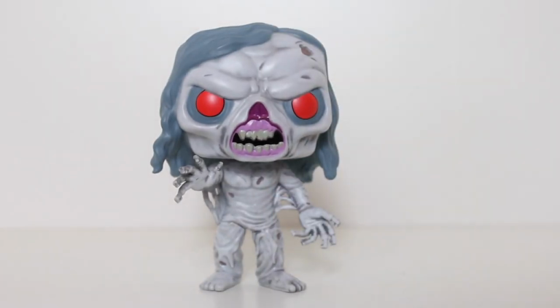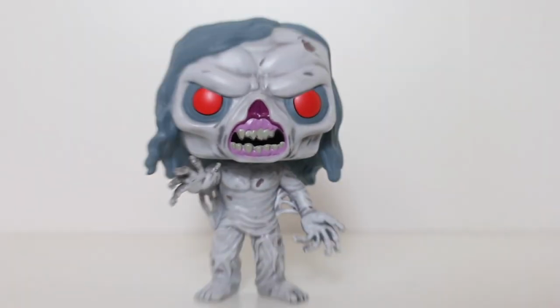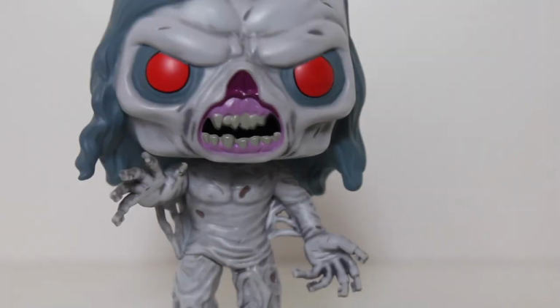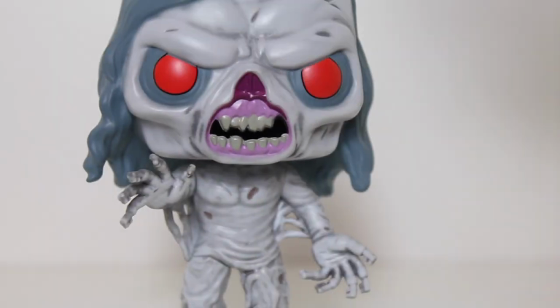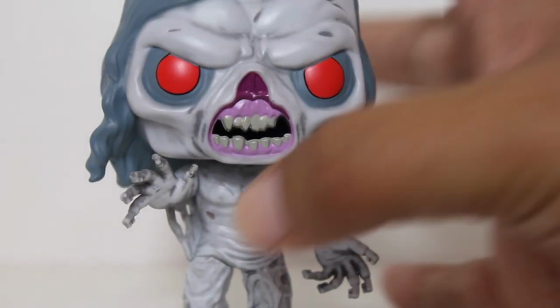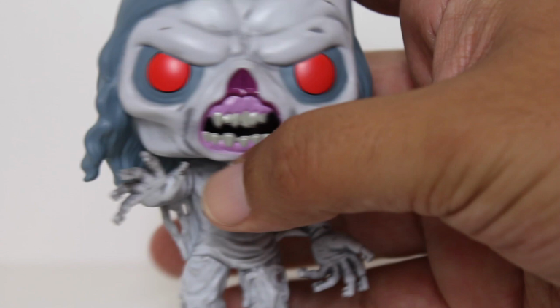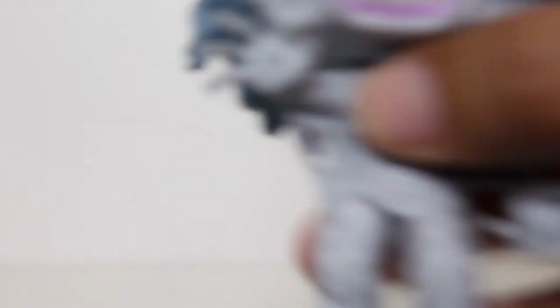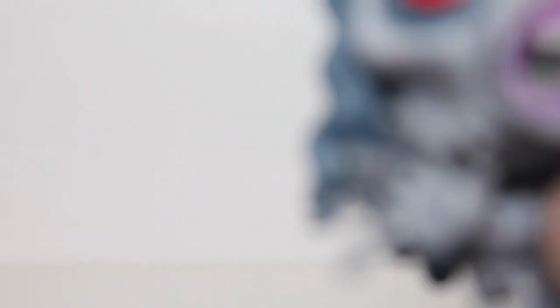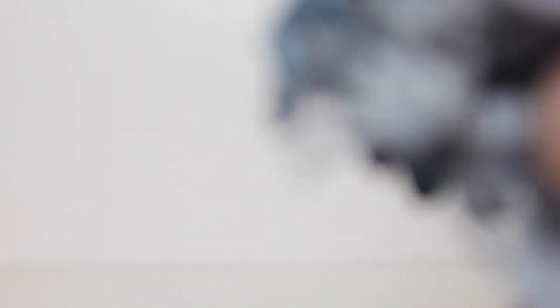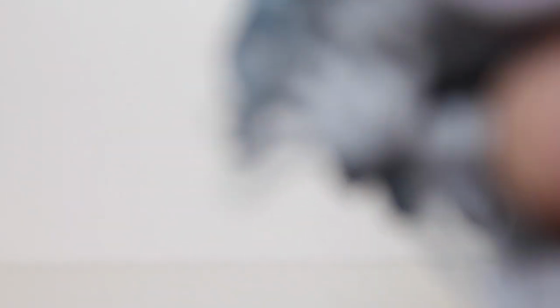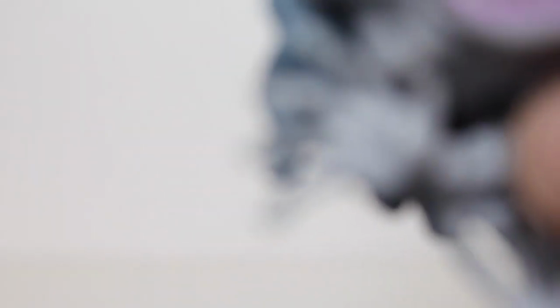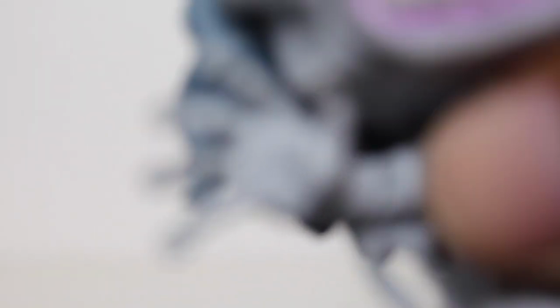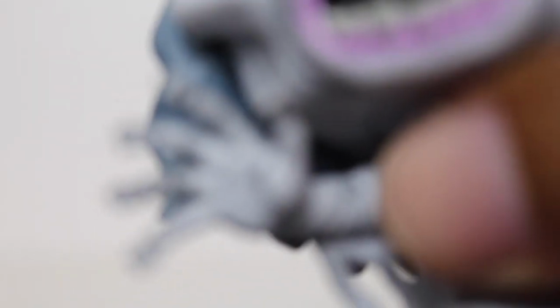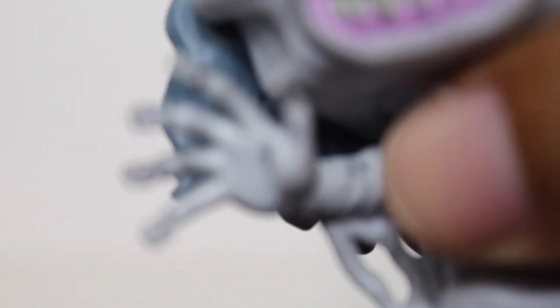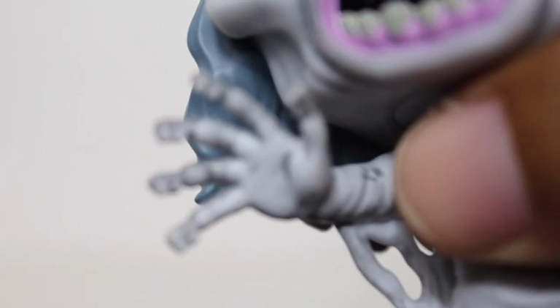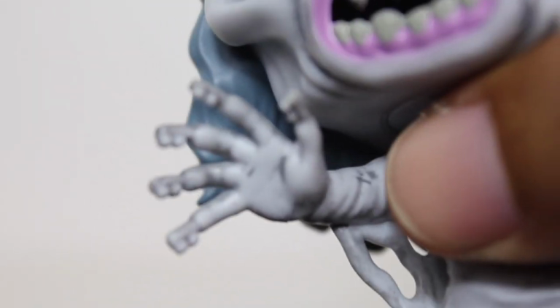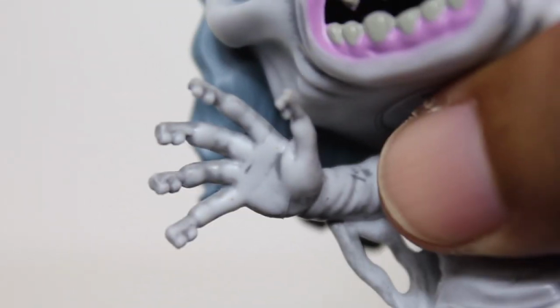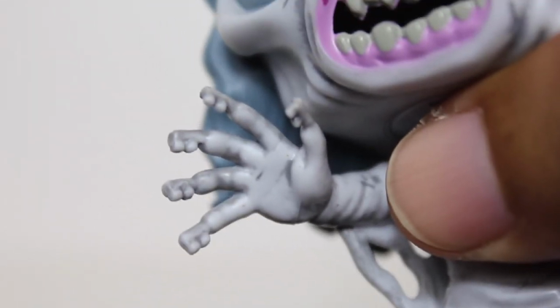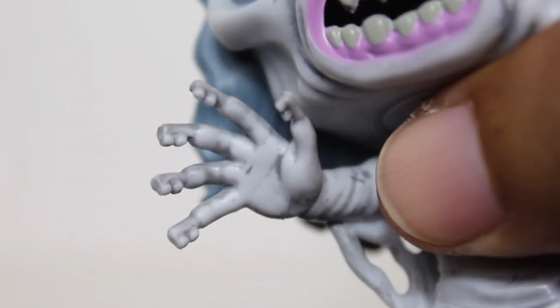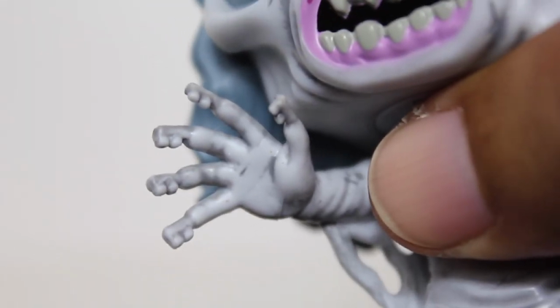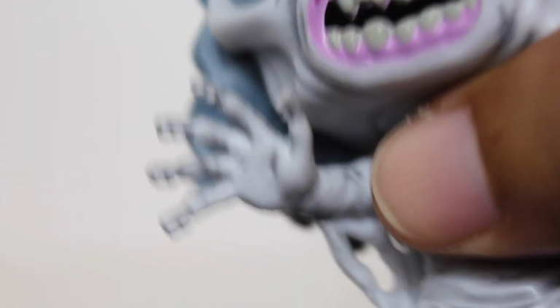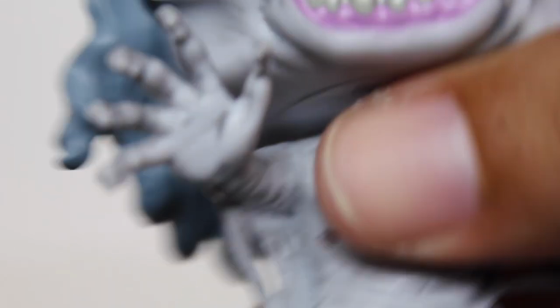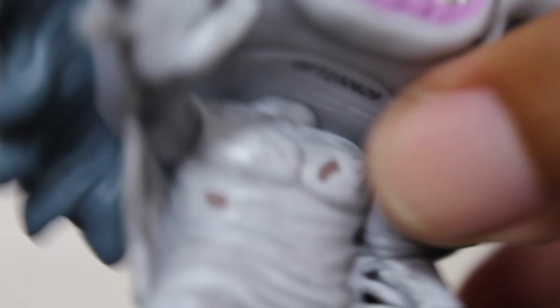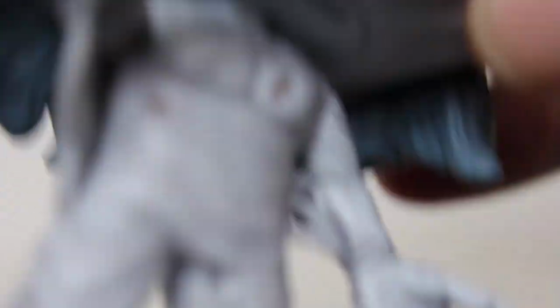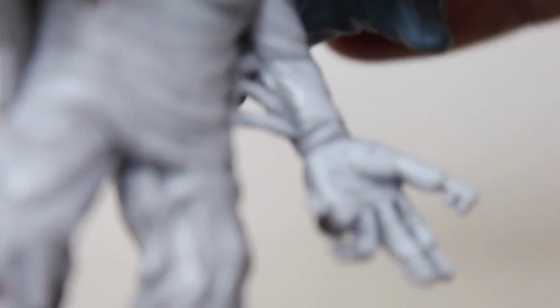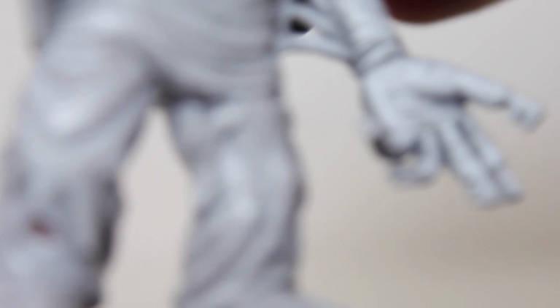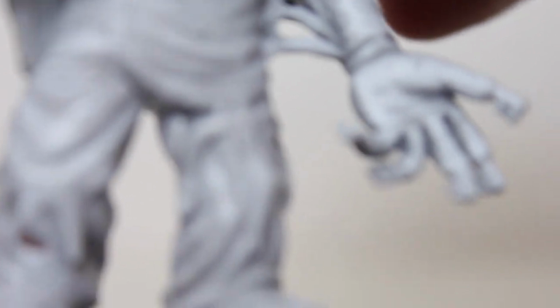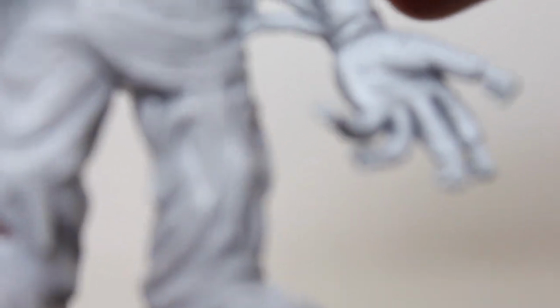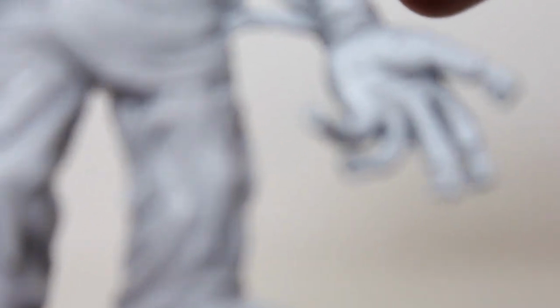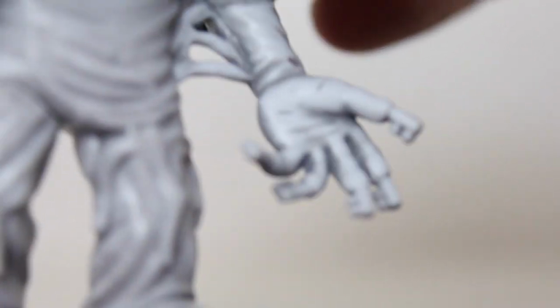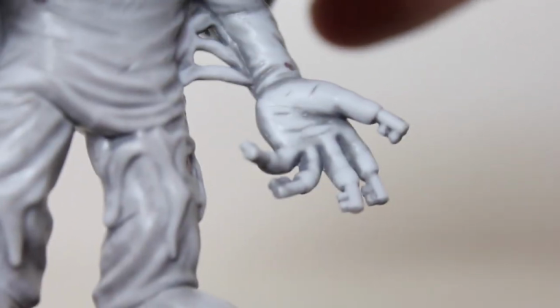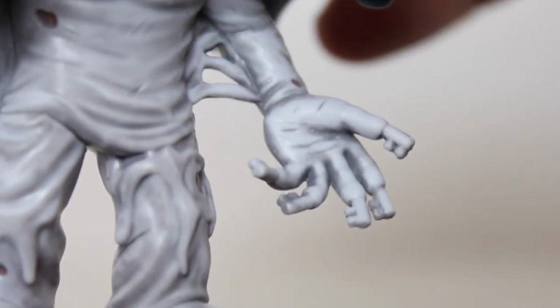Speaking of Key Fingers, the little cartoony, popified little key fingers at the ends of the fingers look really, really good. I think they did a great job with that.